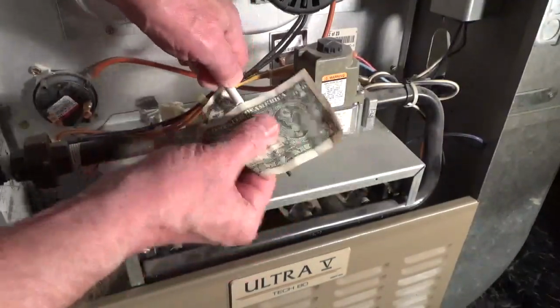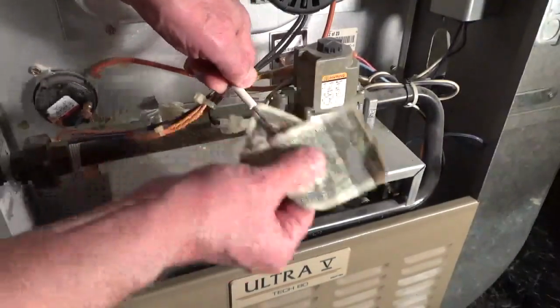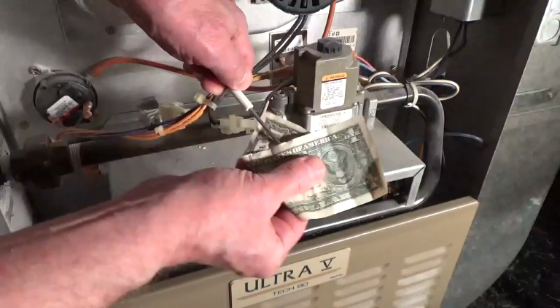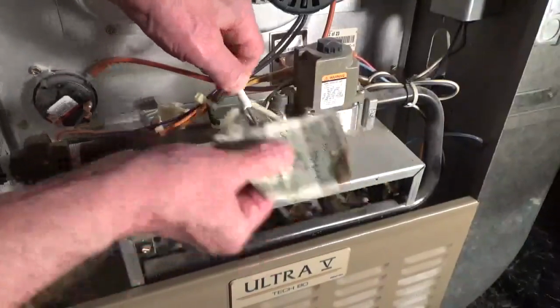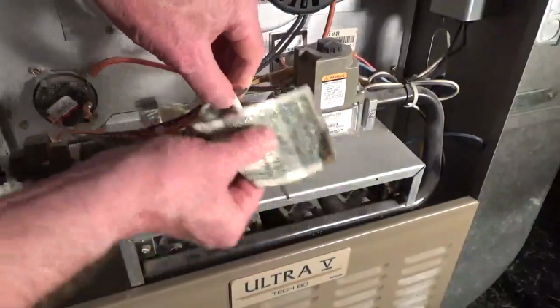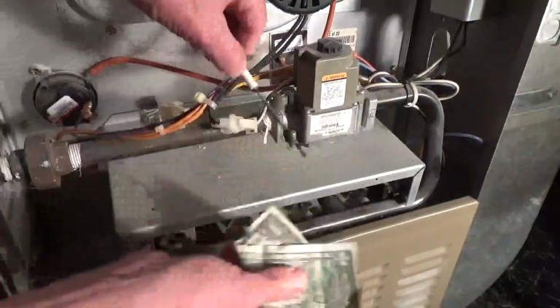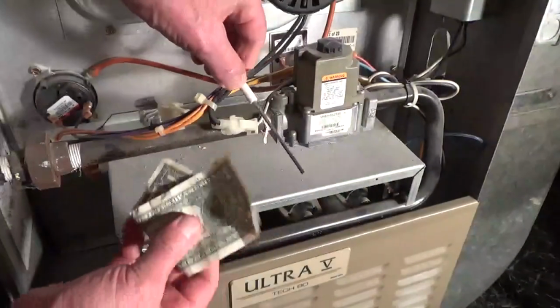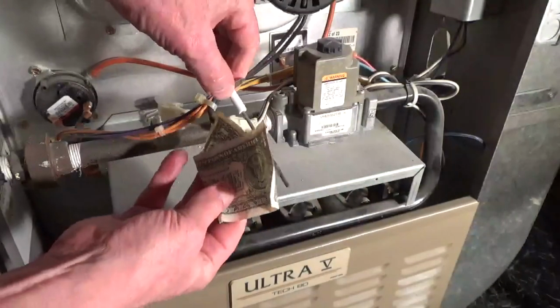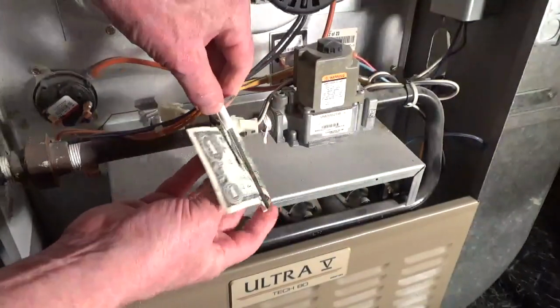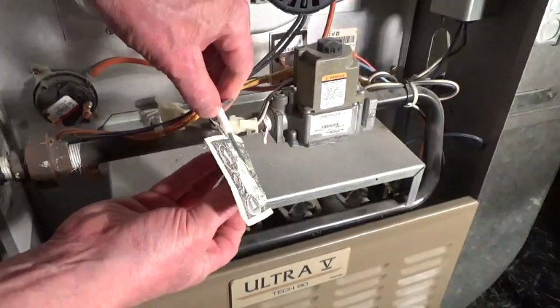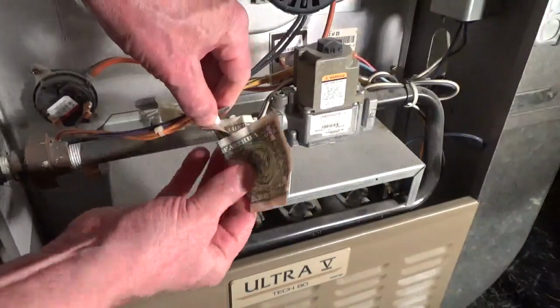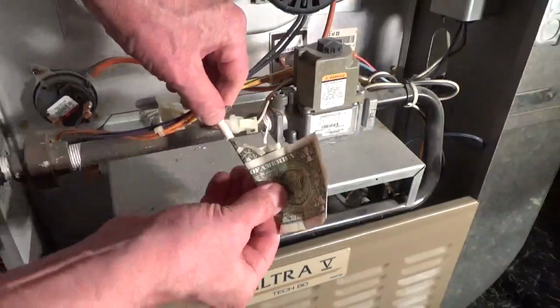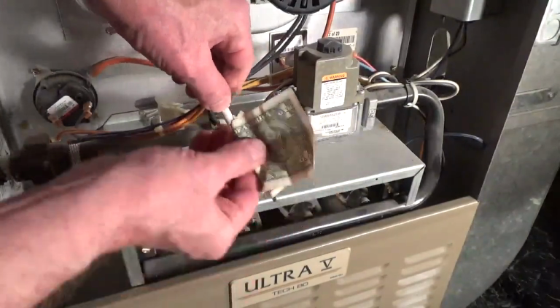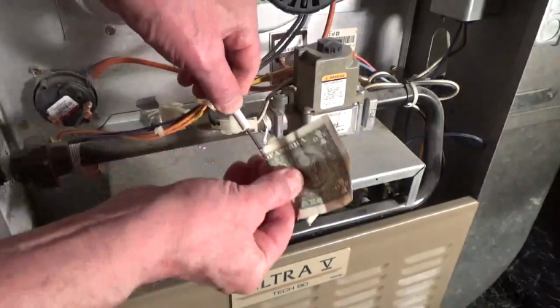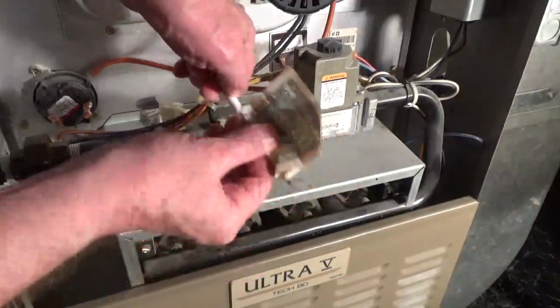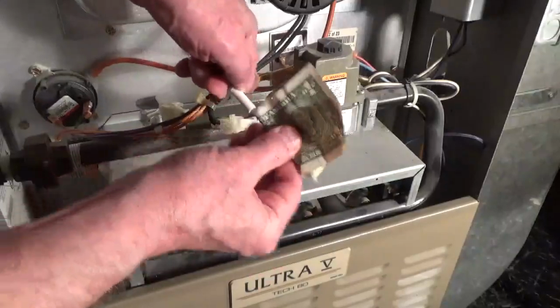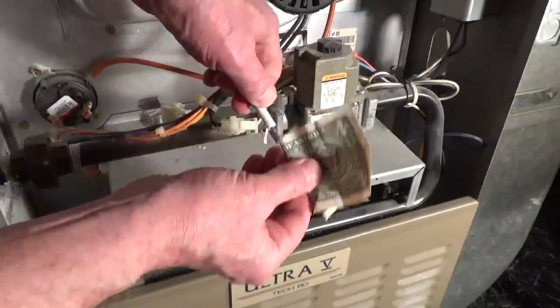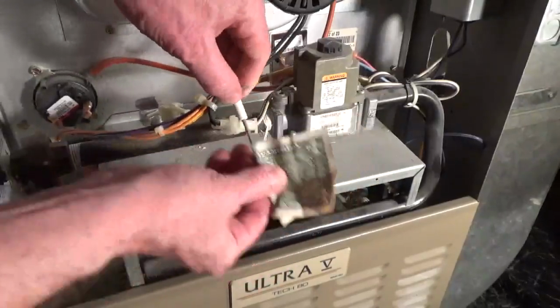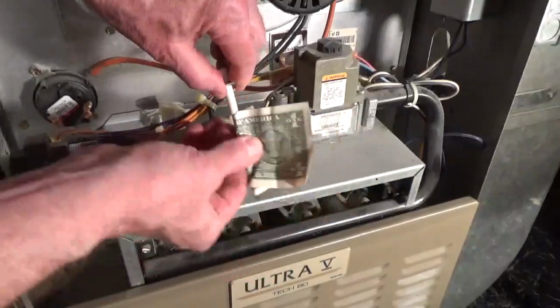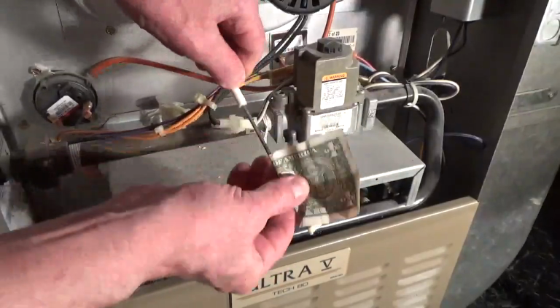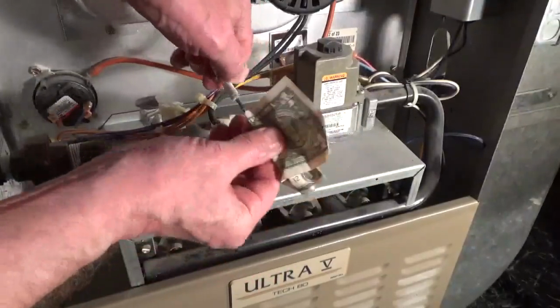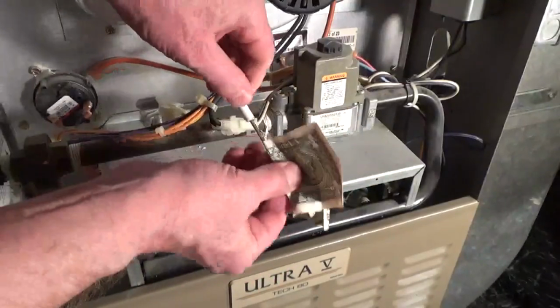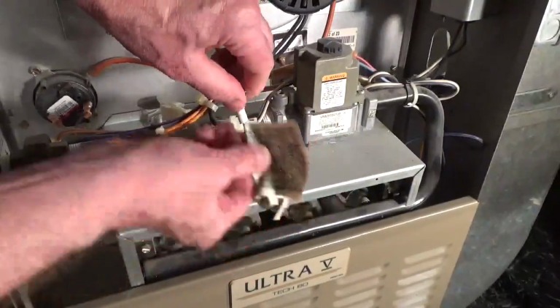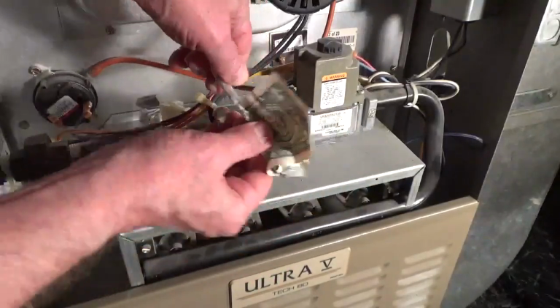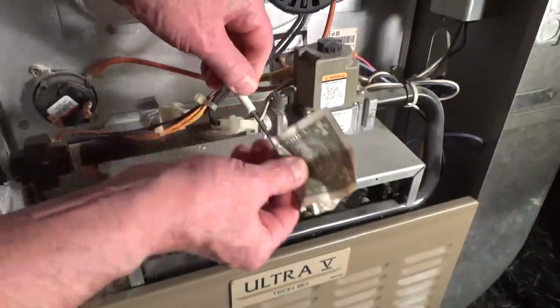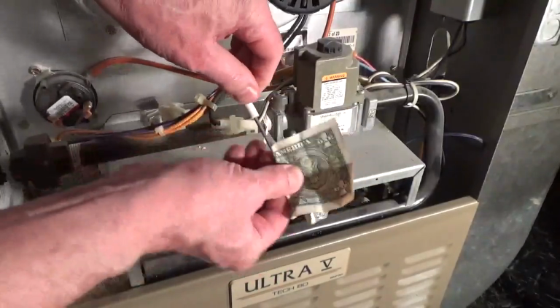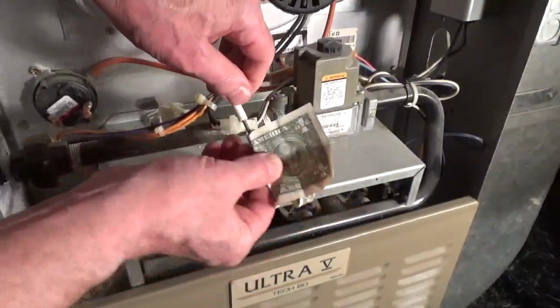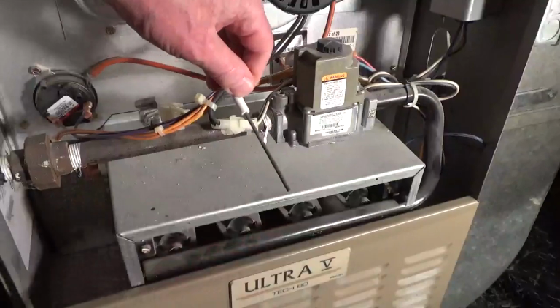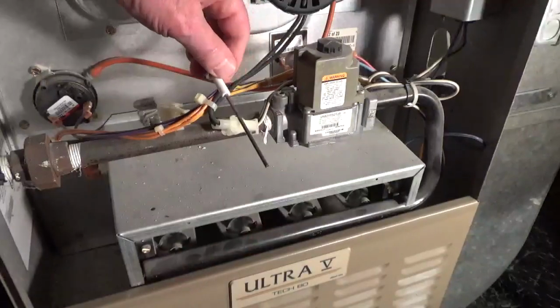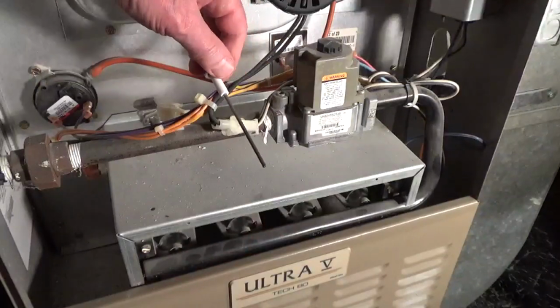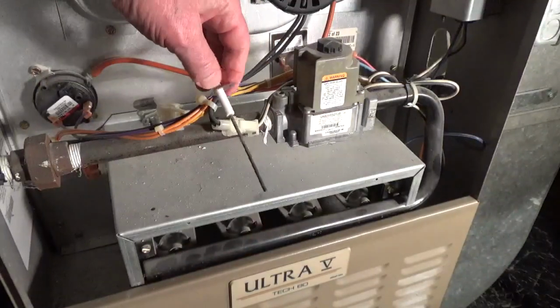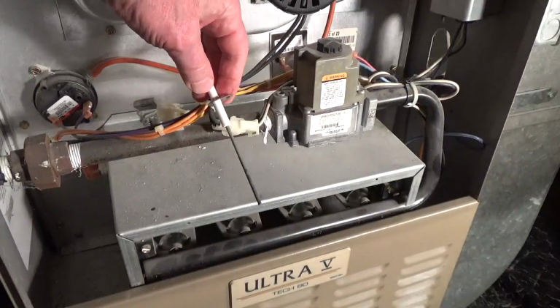It may not look dirty. Don't get too aggressive with an emery cloth — you can damage the sensor. Paper money is safe to use because it's made out of cotton and linen and it isn't too abrasive.